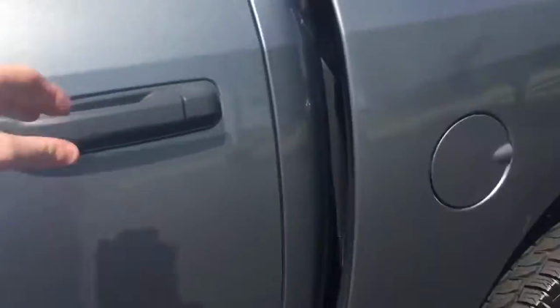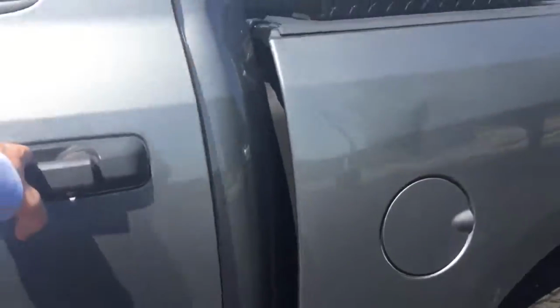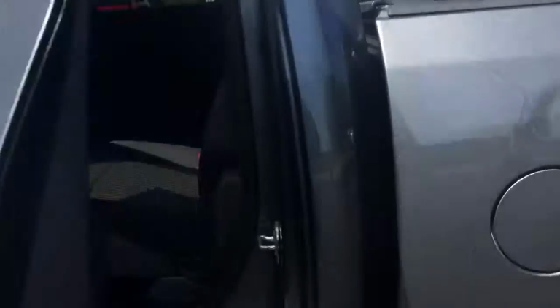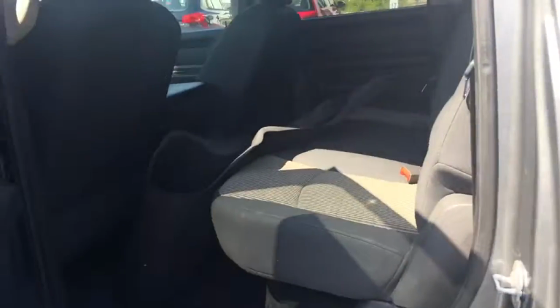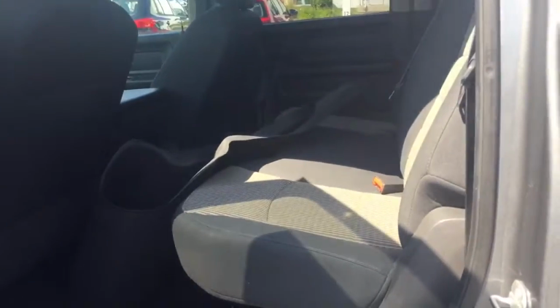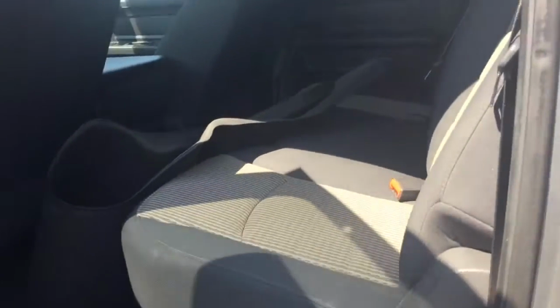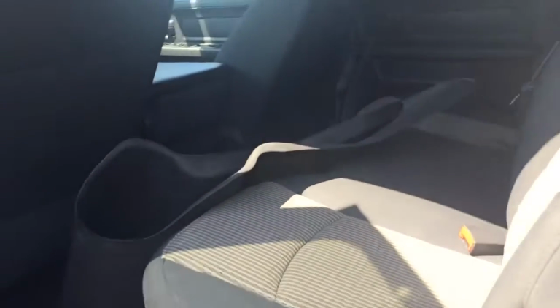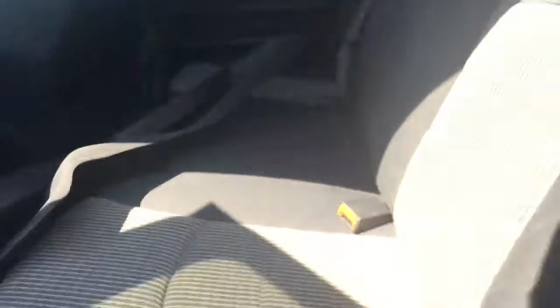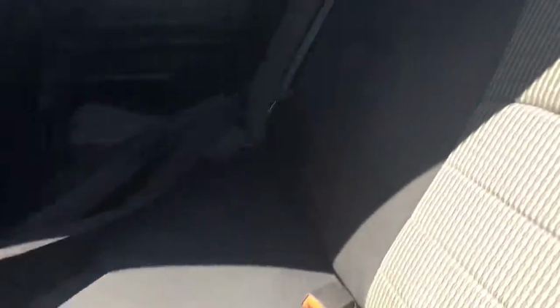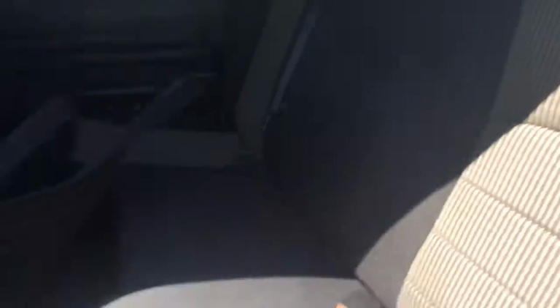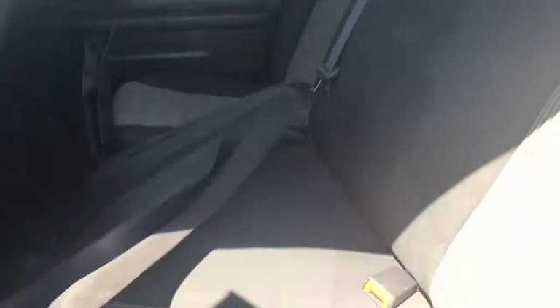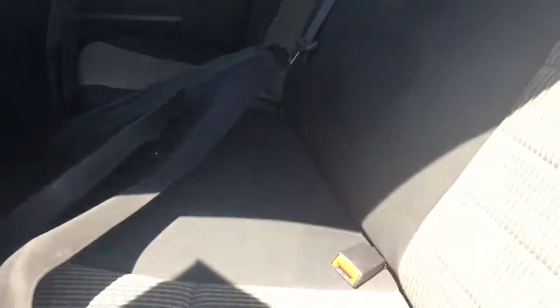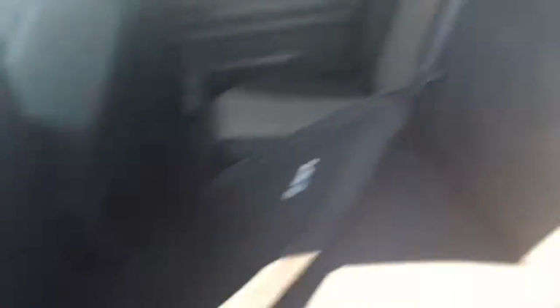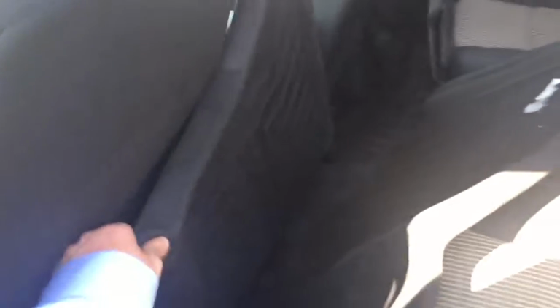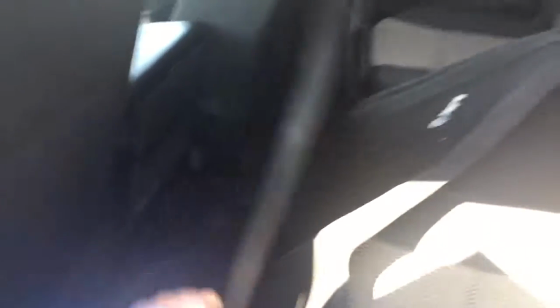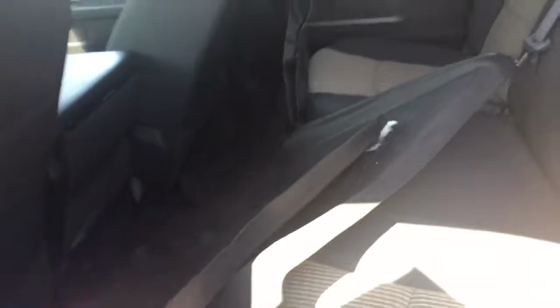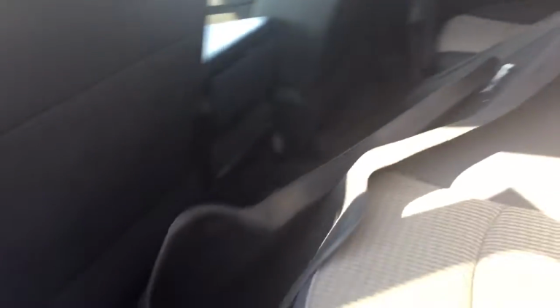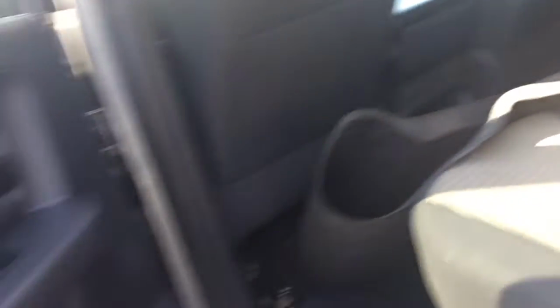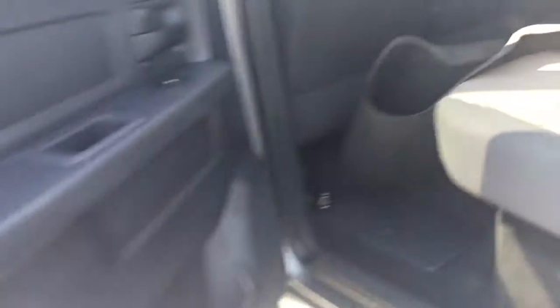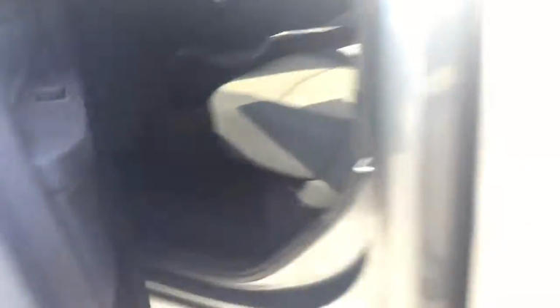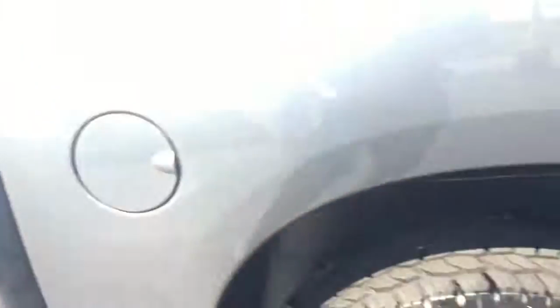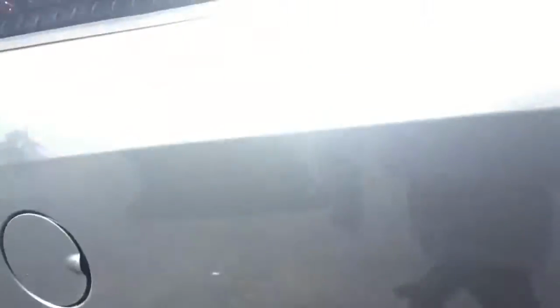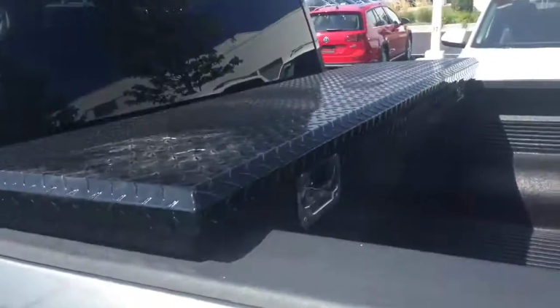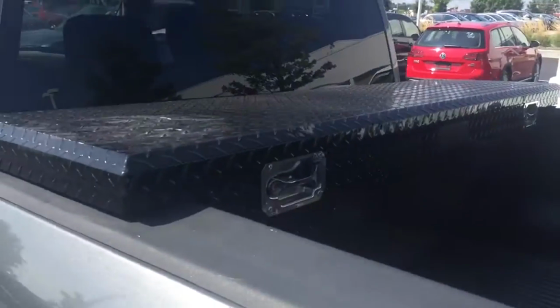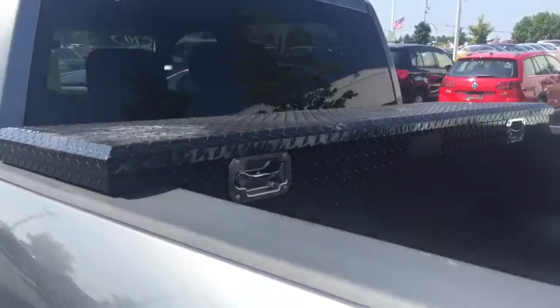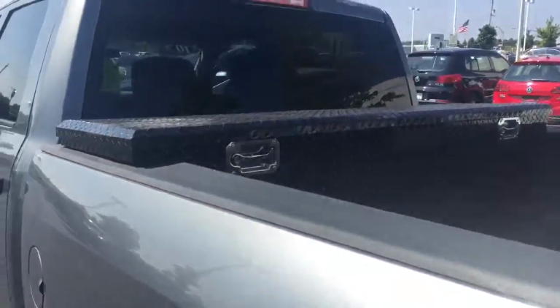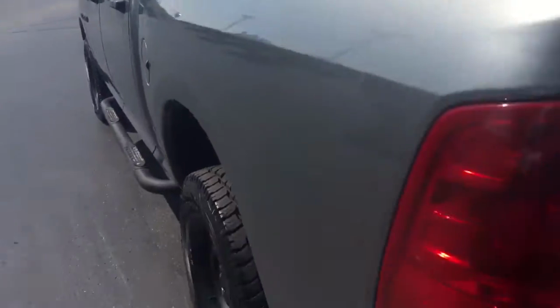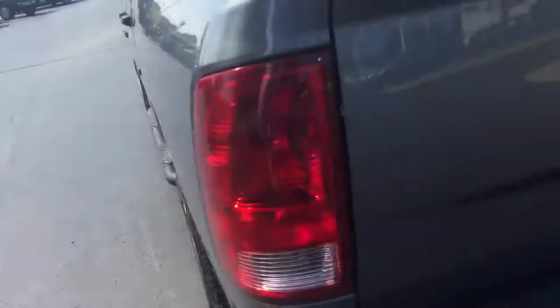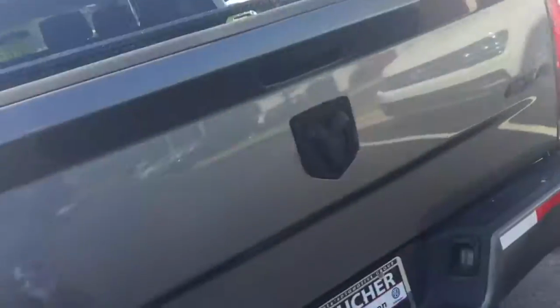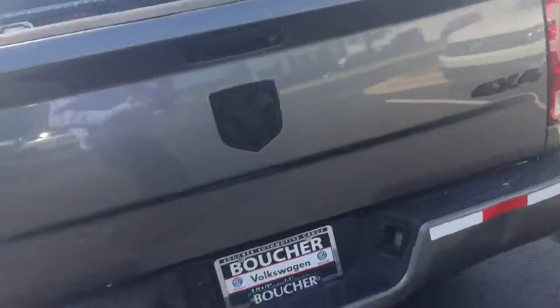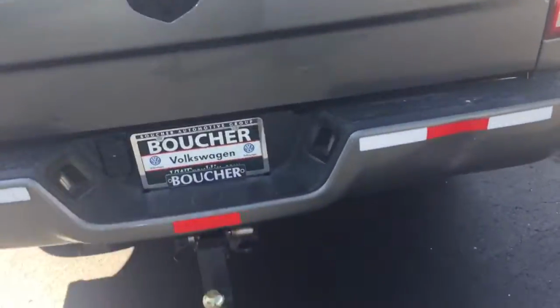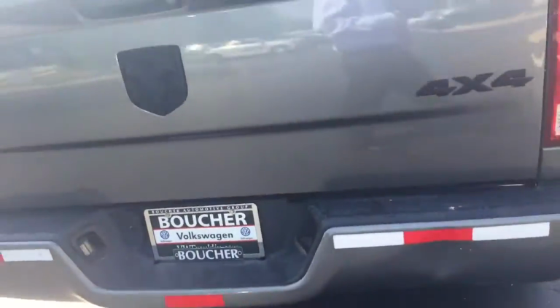The outside mirrors are heated as well. Back seat looks really good too. It's got some nice all-weather mats. Lockable storage in the back, and a trailer tow package.